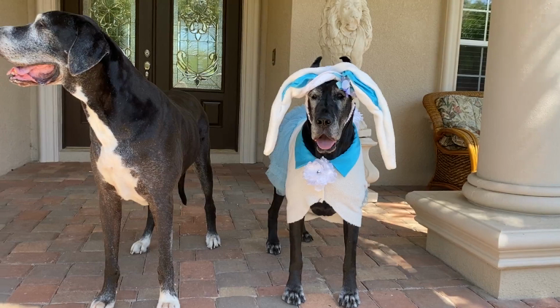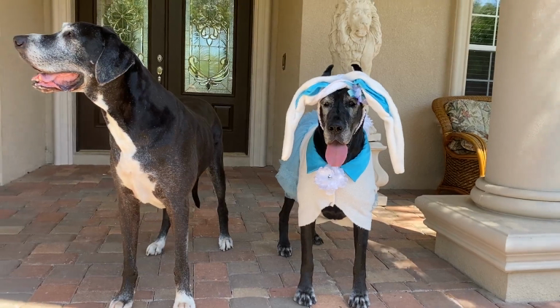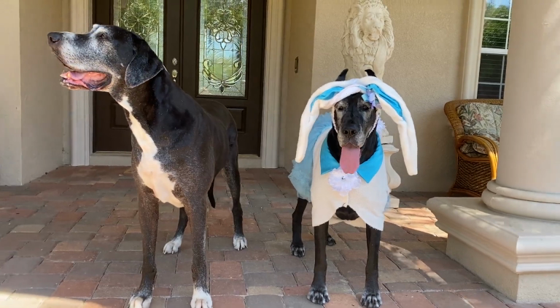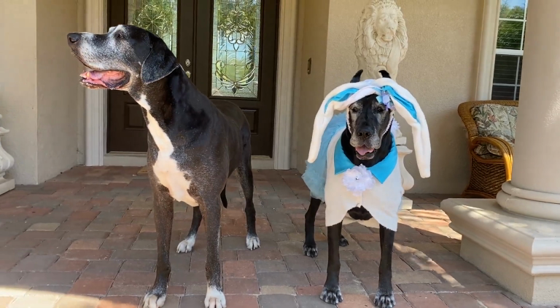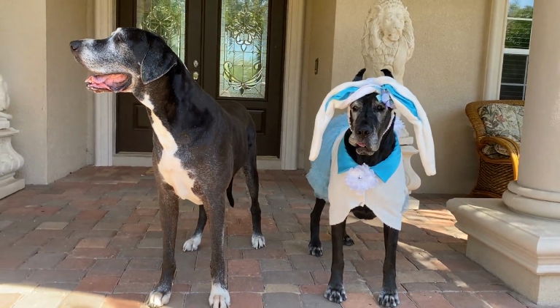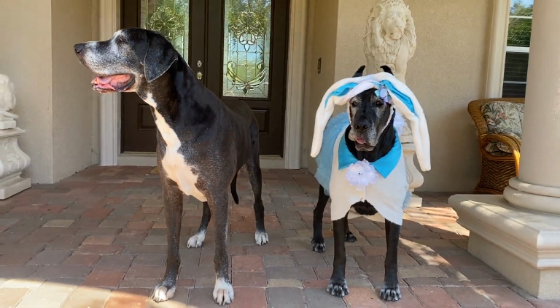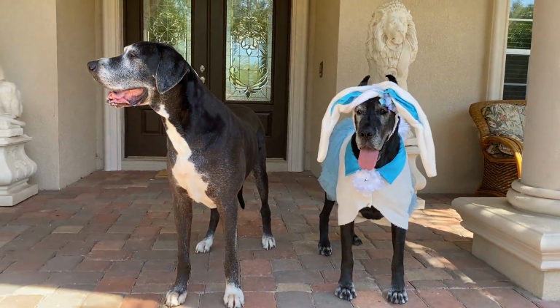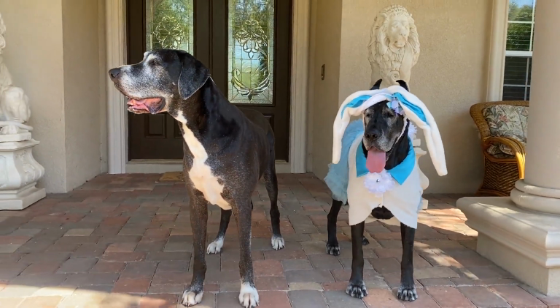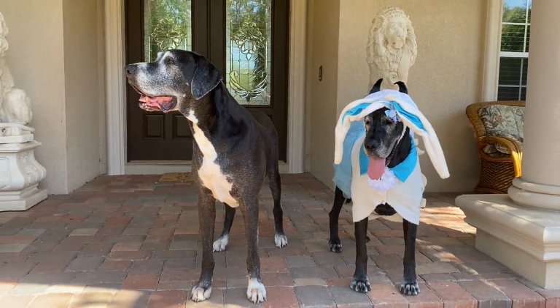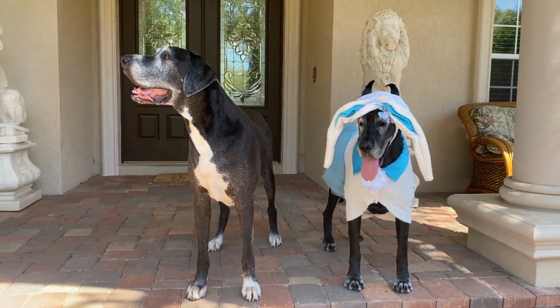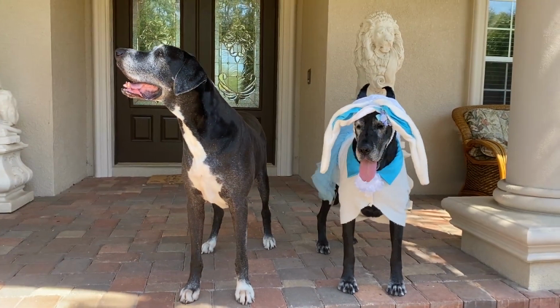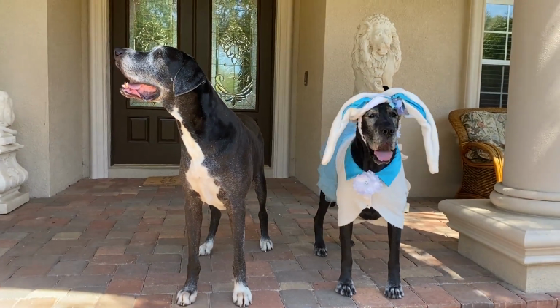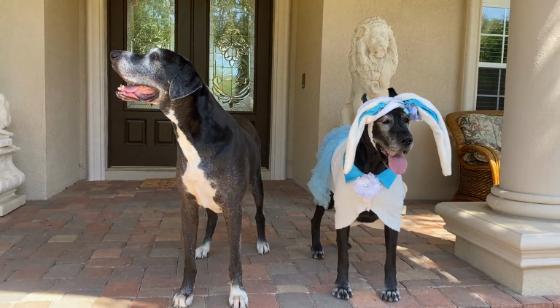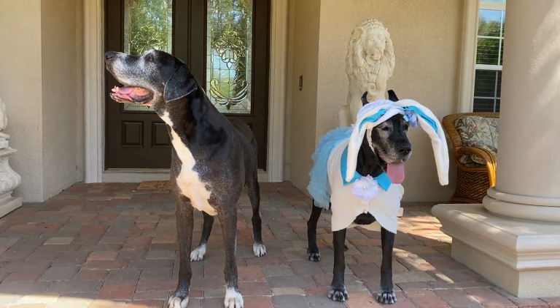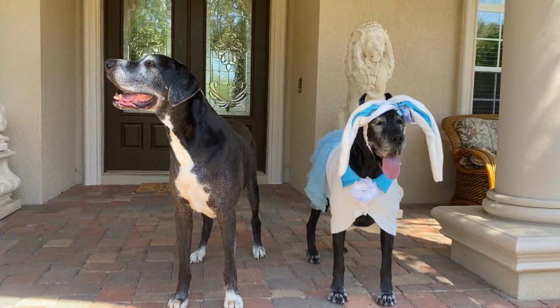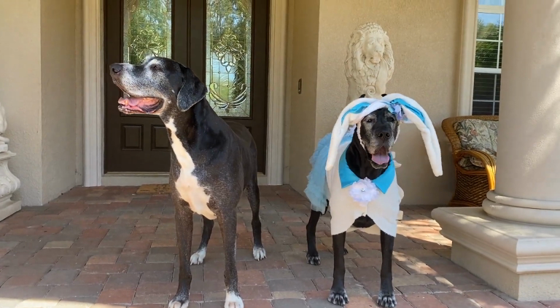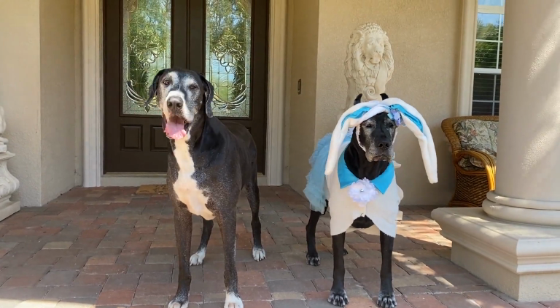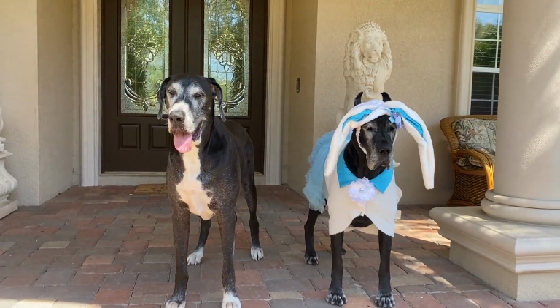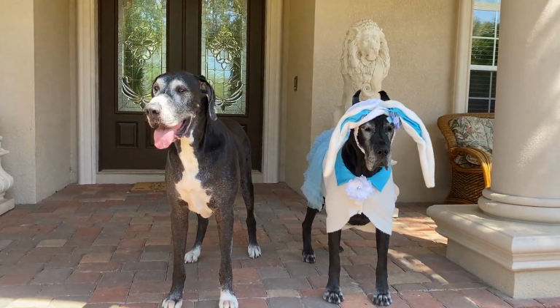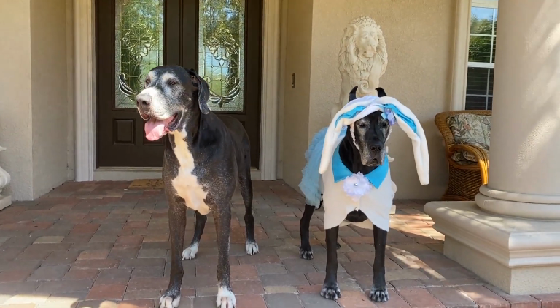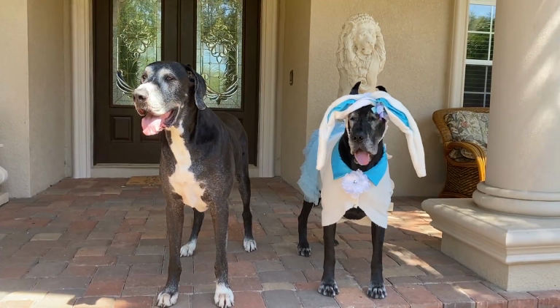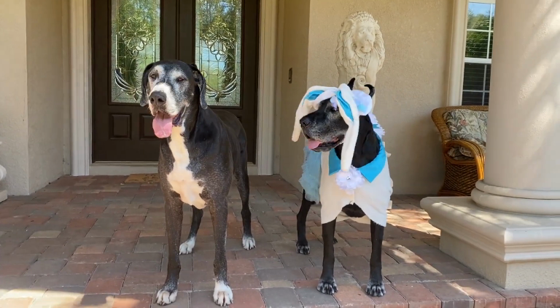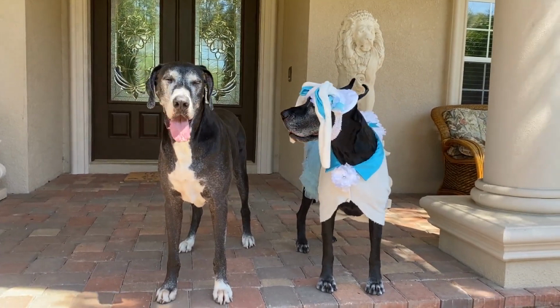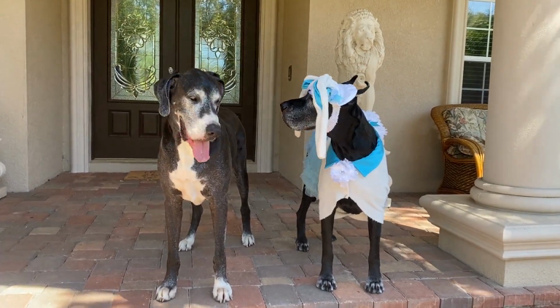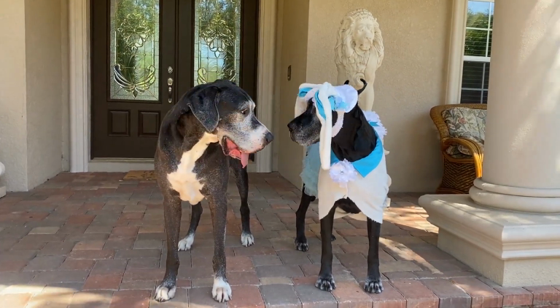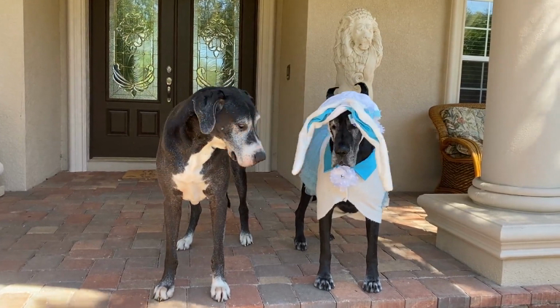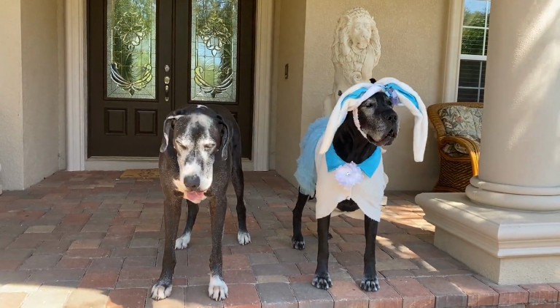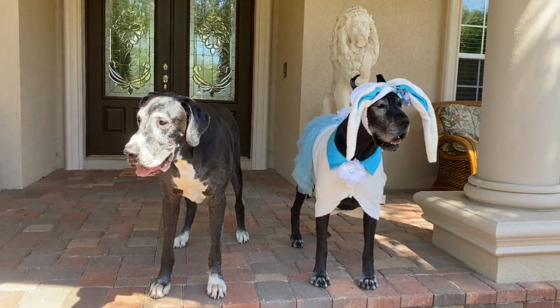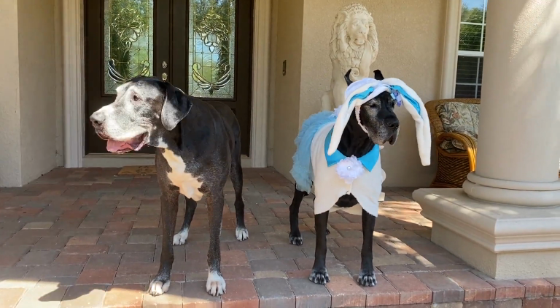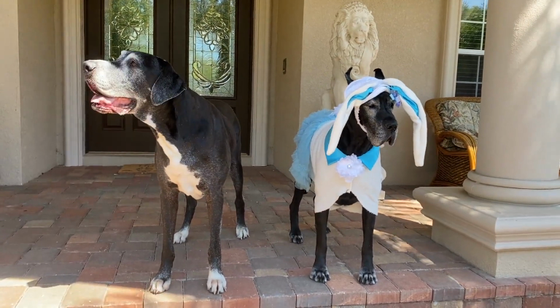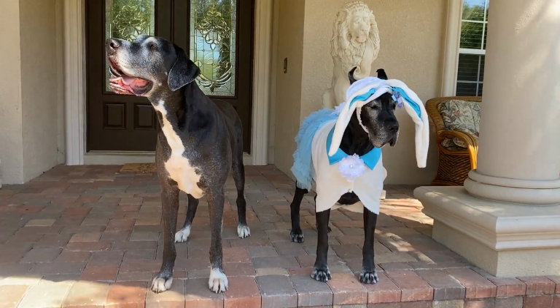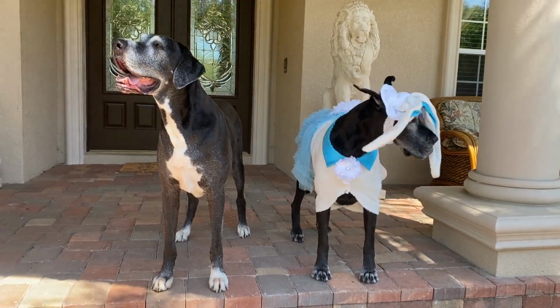Here I am. It's me, Miss Ellie Bunny. I'm posing with my big boy Radar, getting ready for Easter. Radar's really impressed with my bunny outfit.